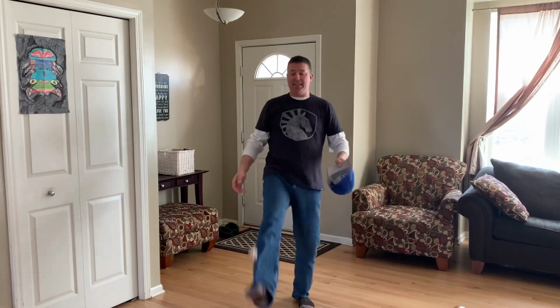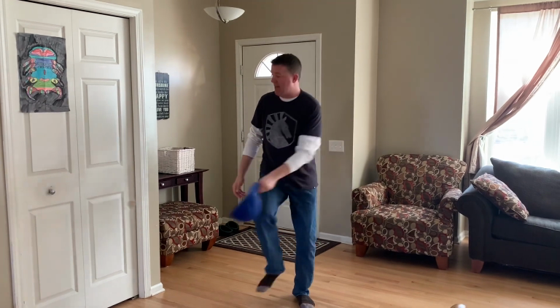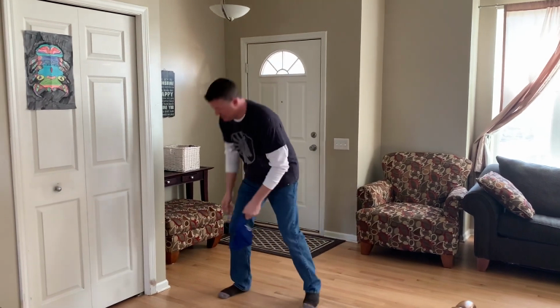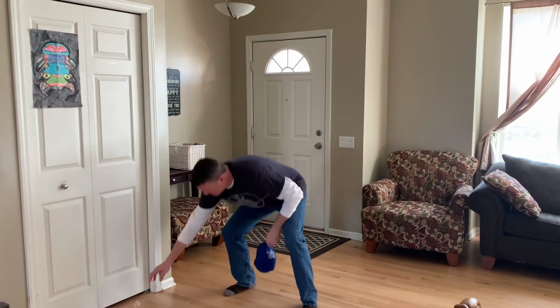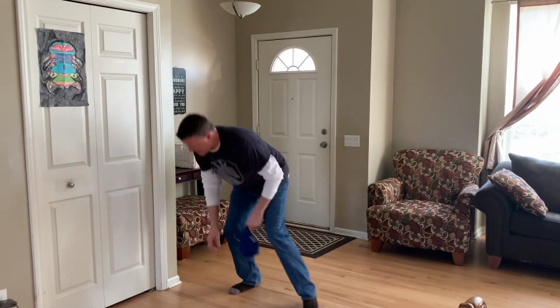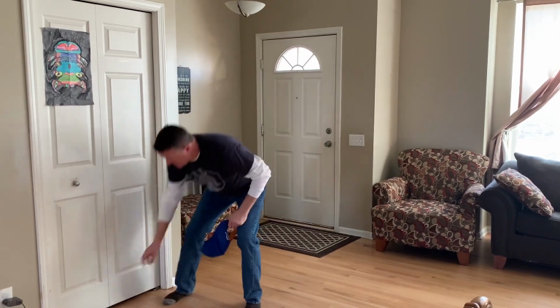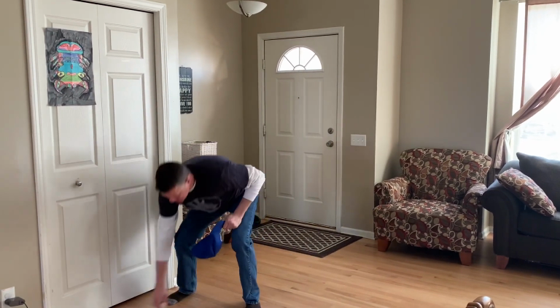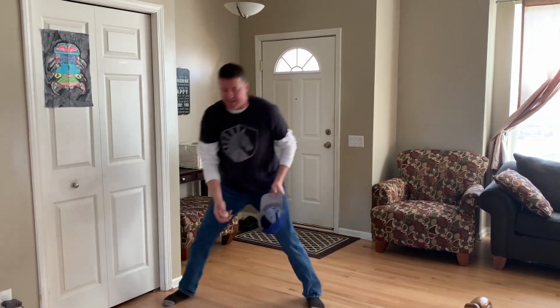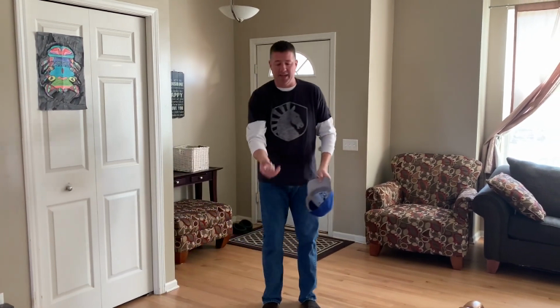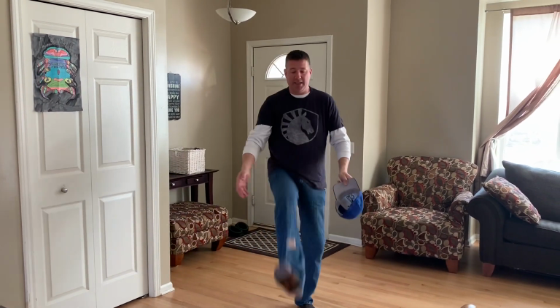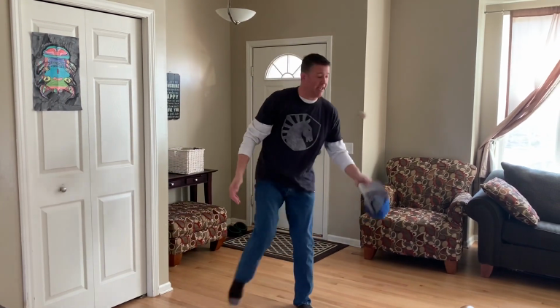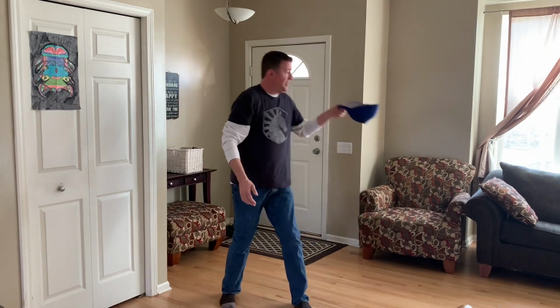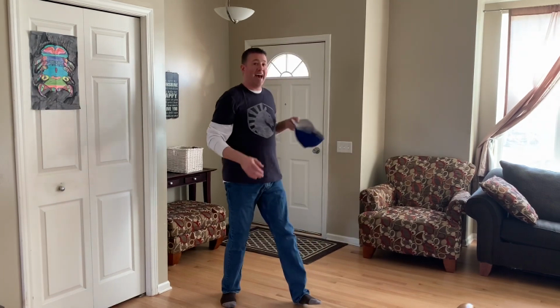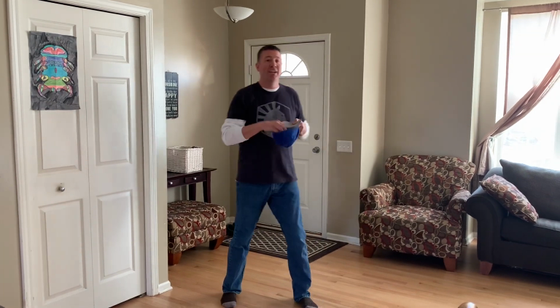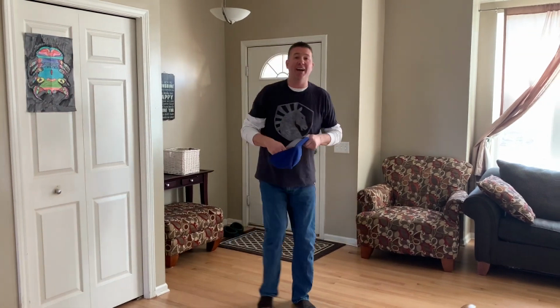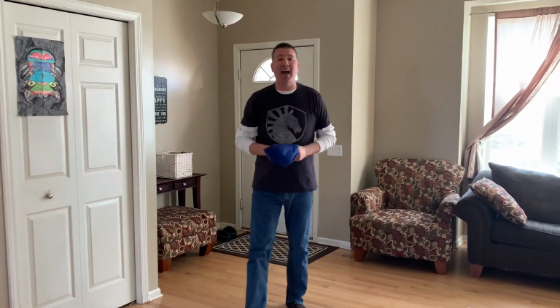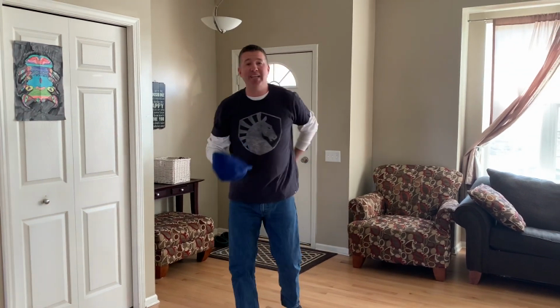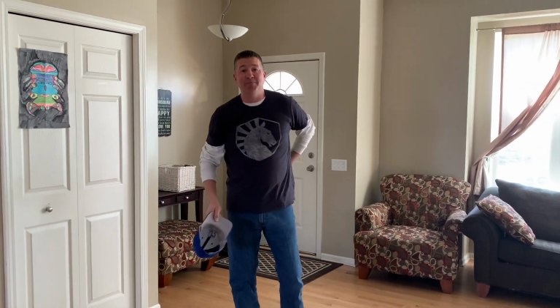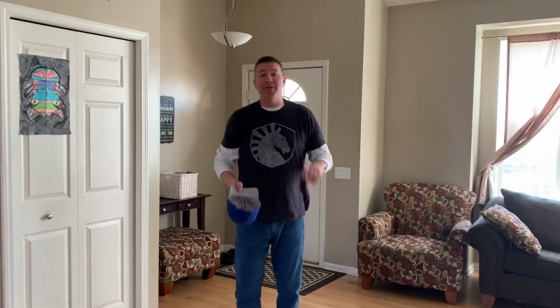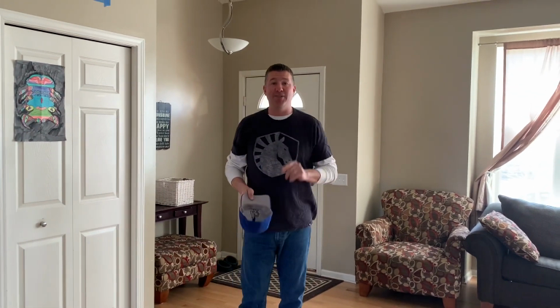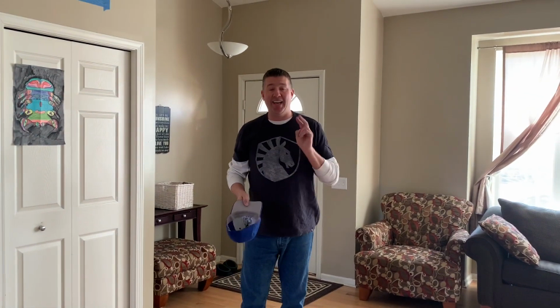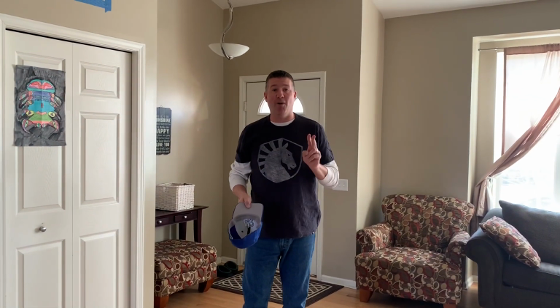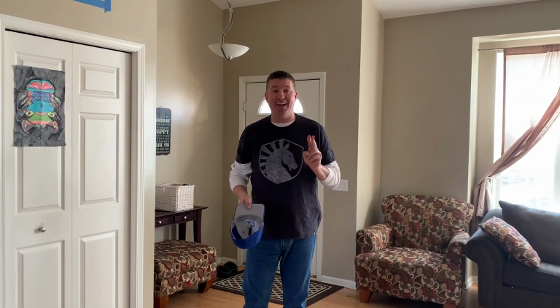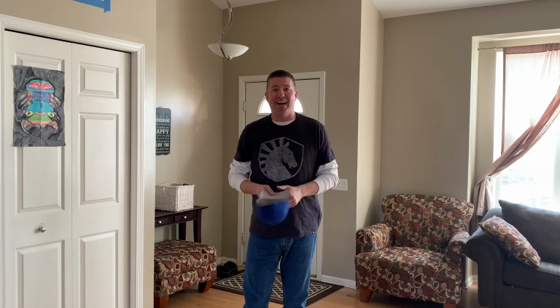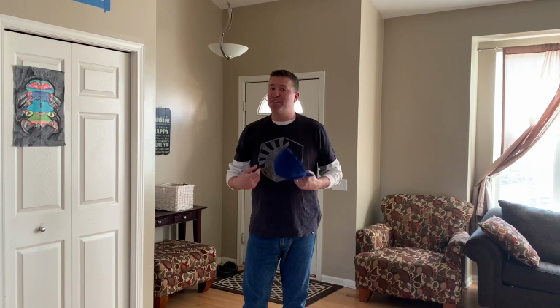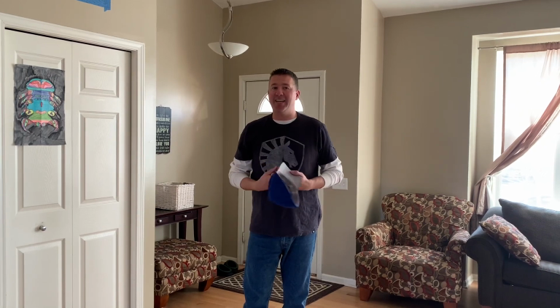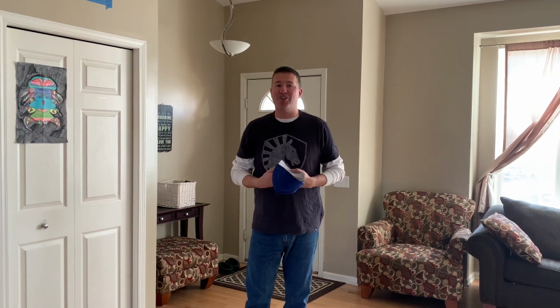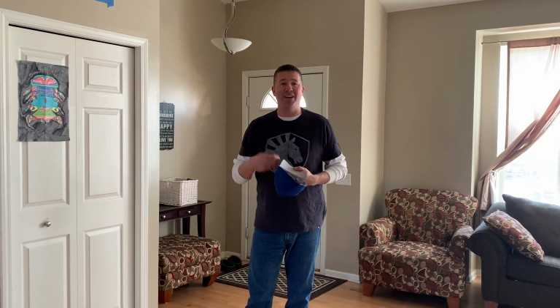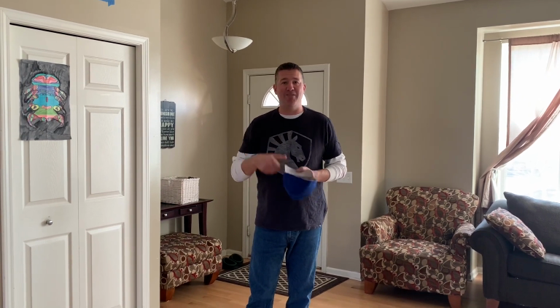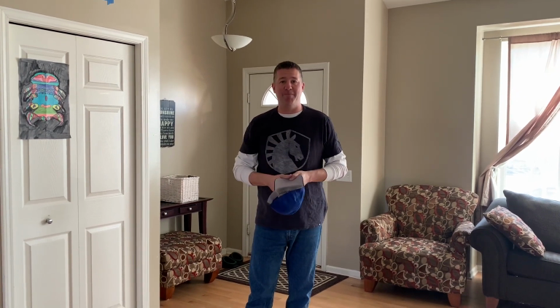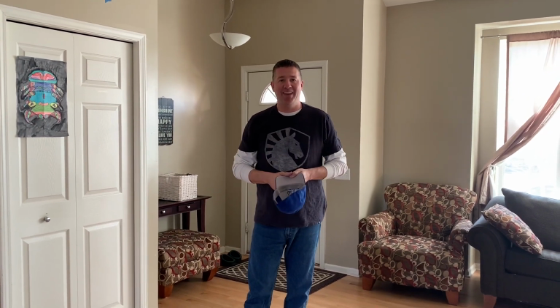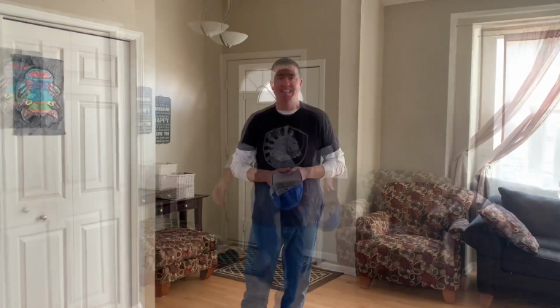Kick it up — miss that one. Kick it and catch. We're gonna see how many times we can do that in one minute. Mr. Matling is gonna give it a try and you can see if you can beat me. Alright, let's go.